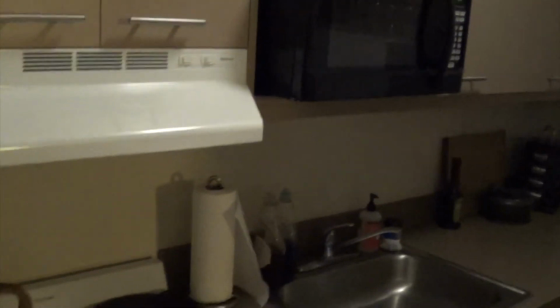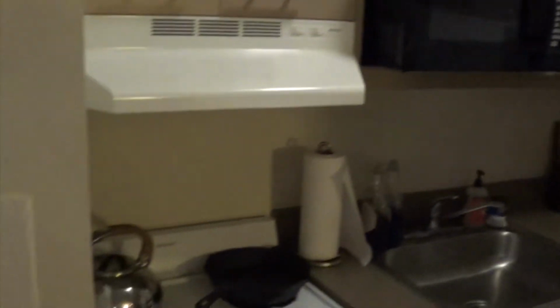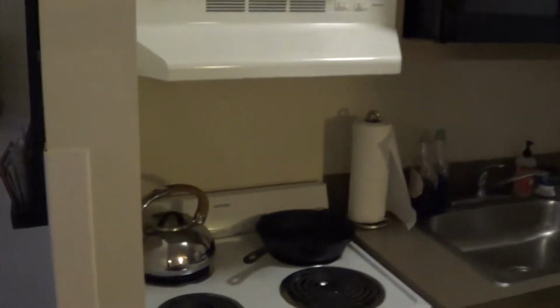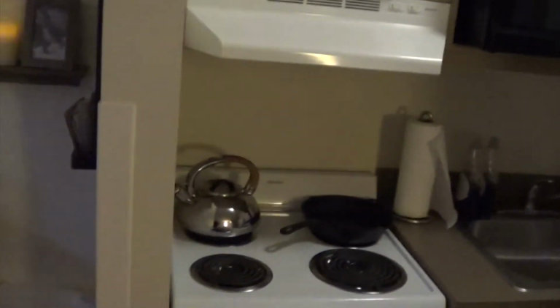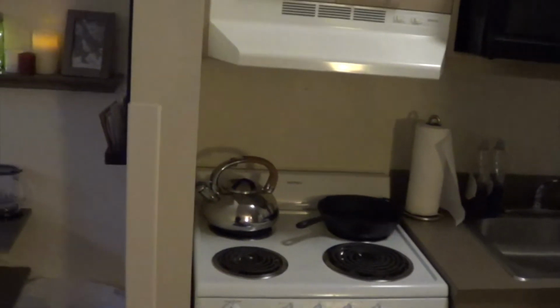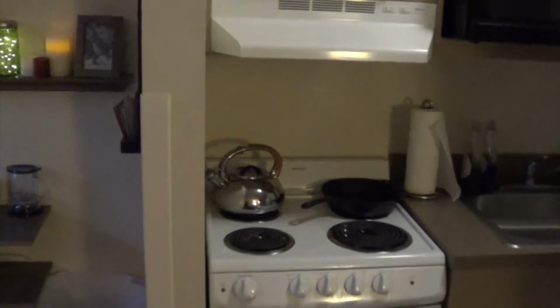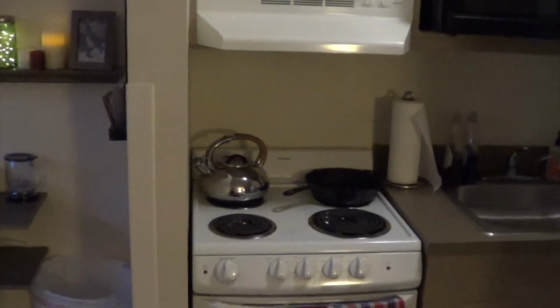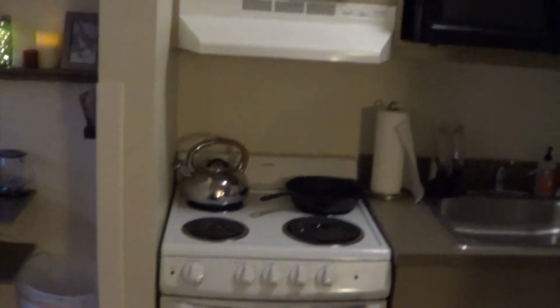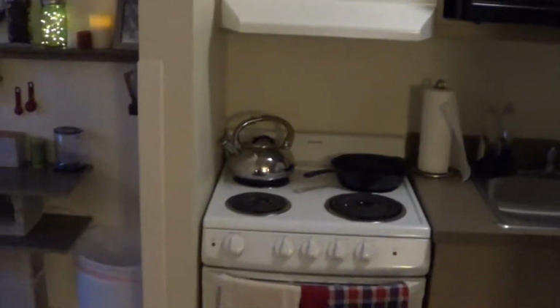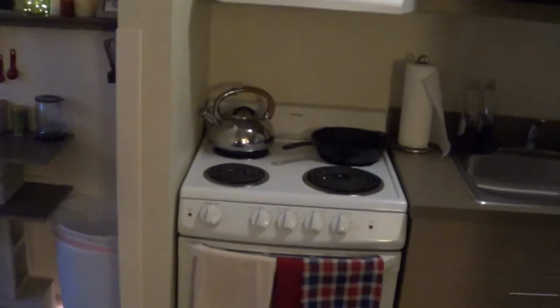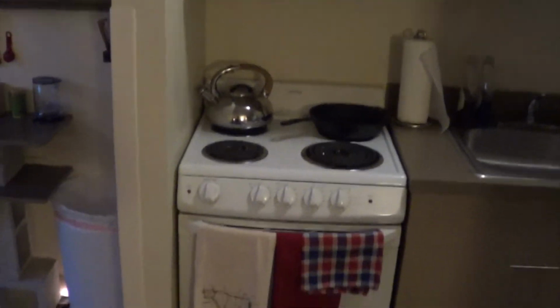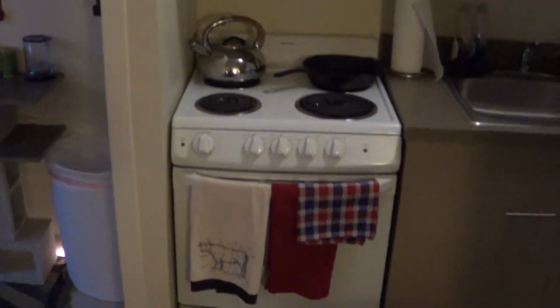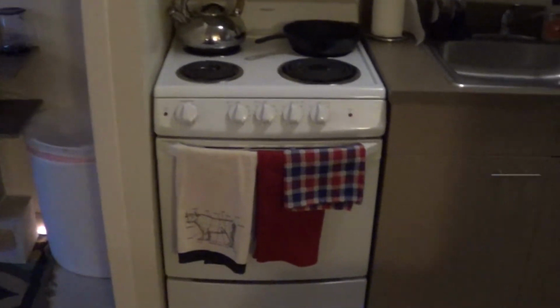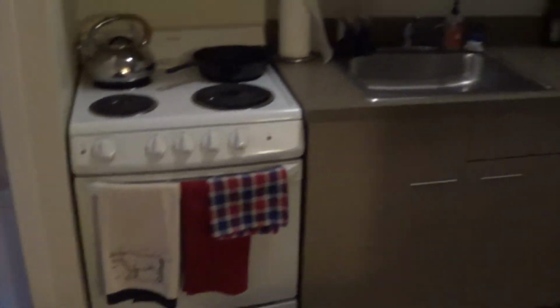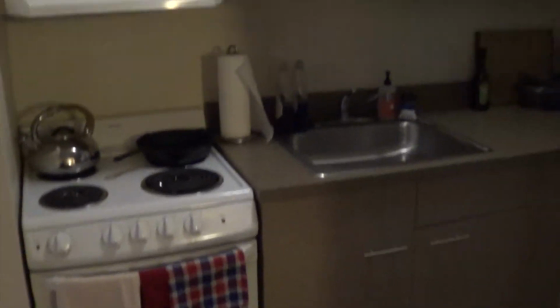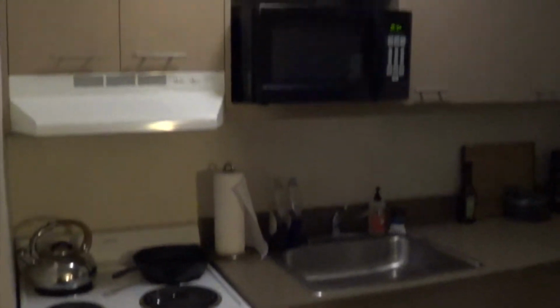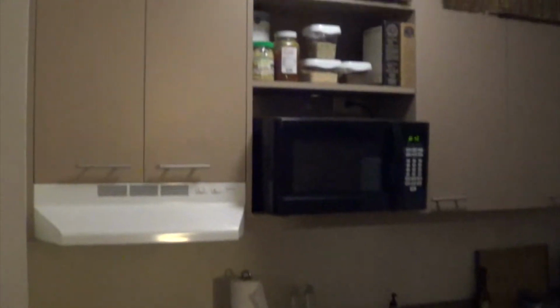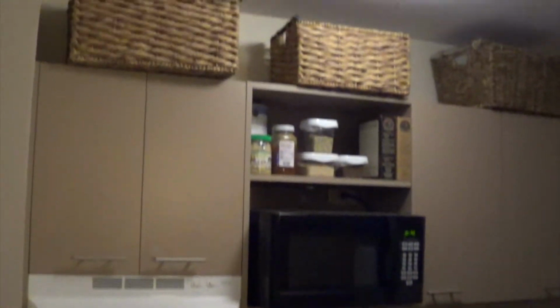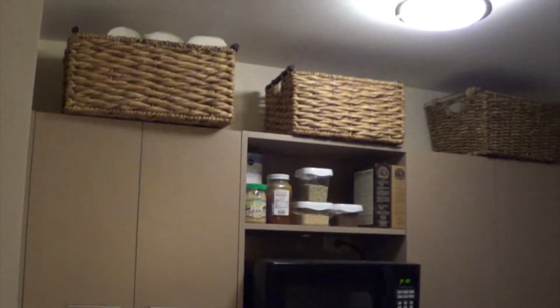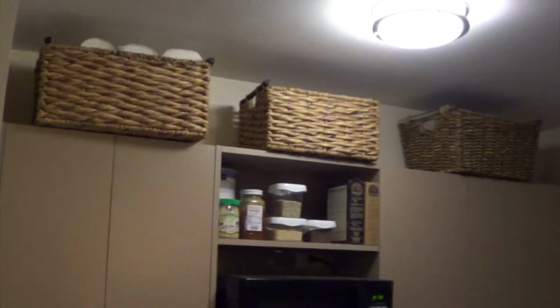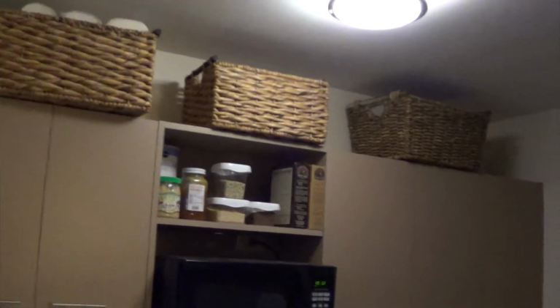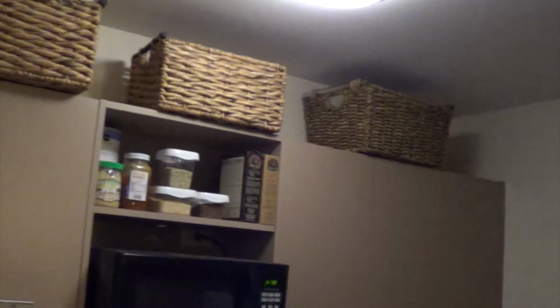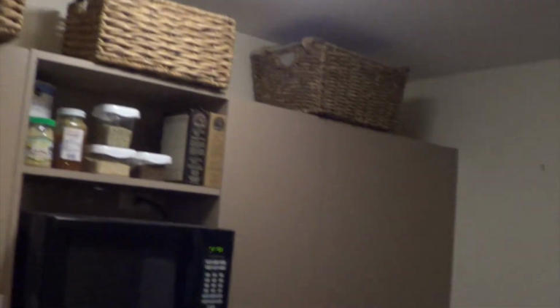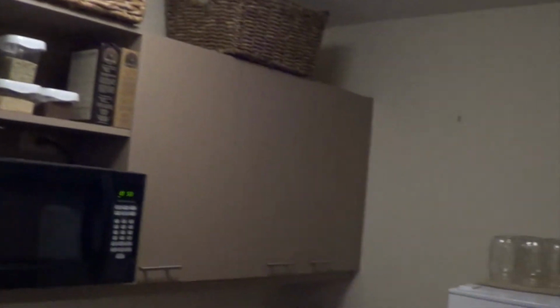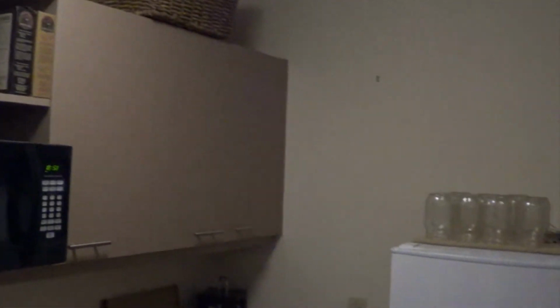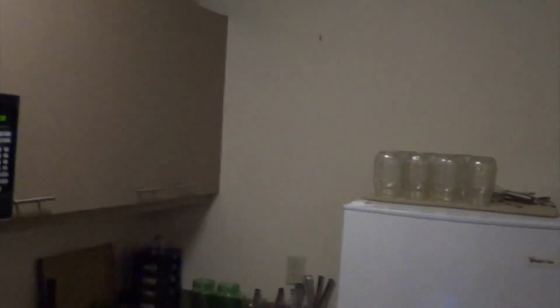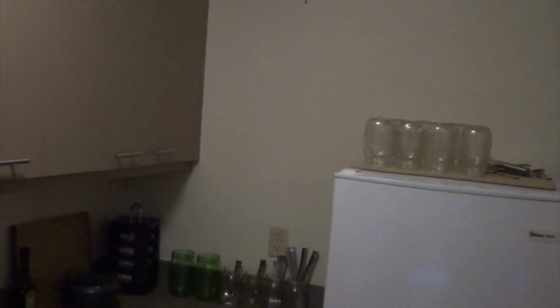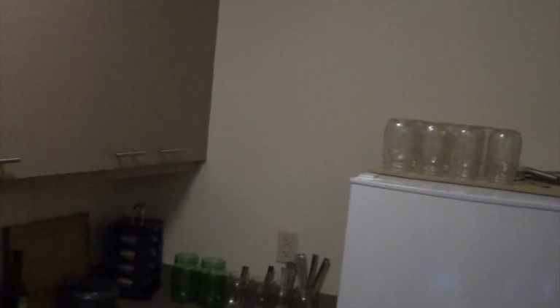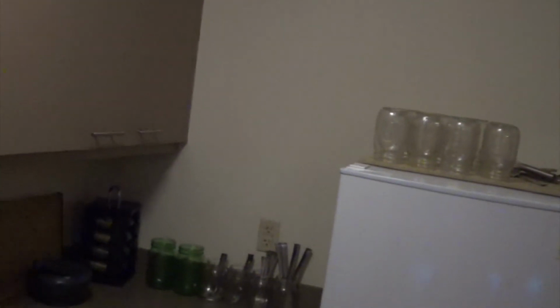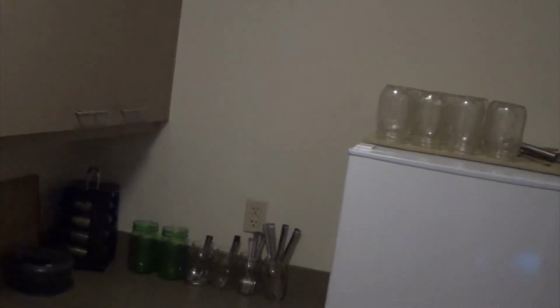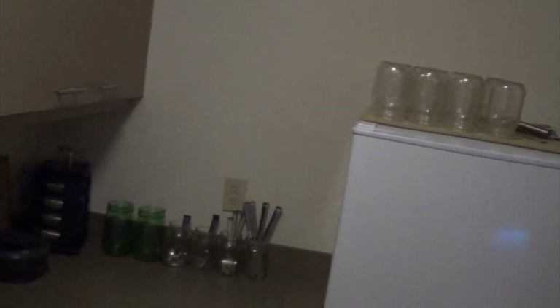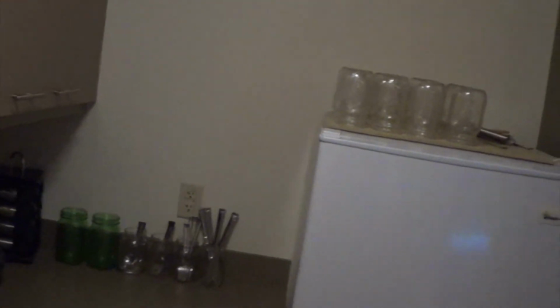Here's the kitchen. Cast iron skillet and kettle, of course. Plenty of room up top for storage. And the cheapest form of glassware, mason jars.